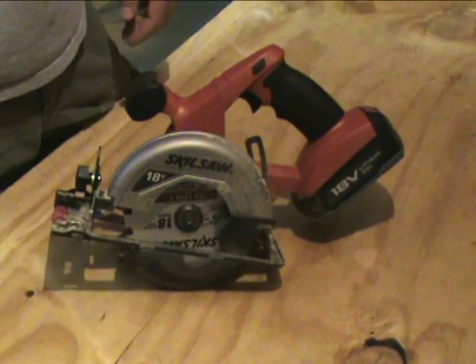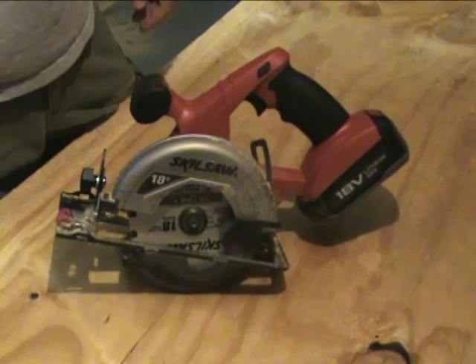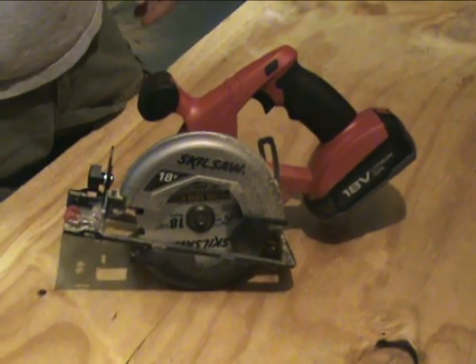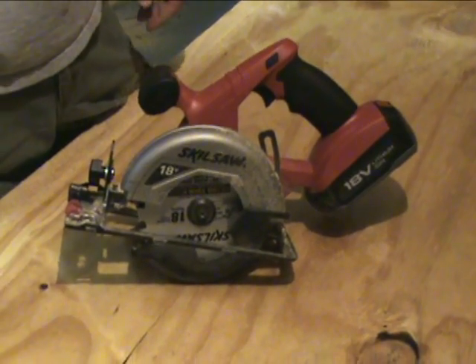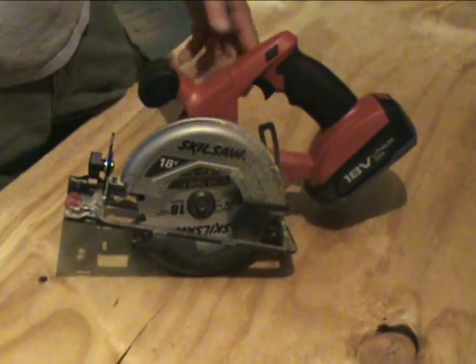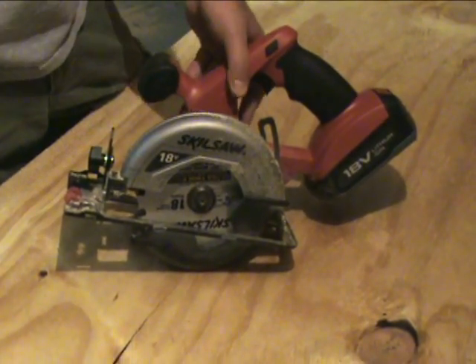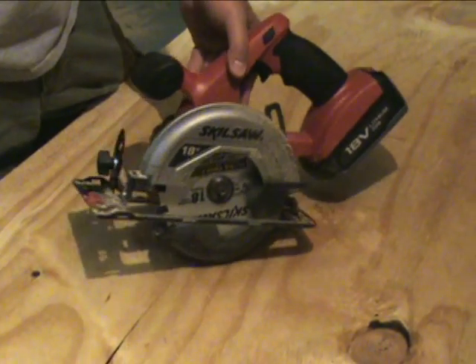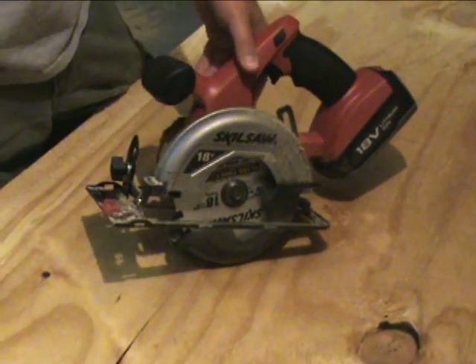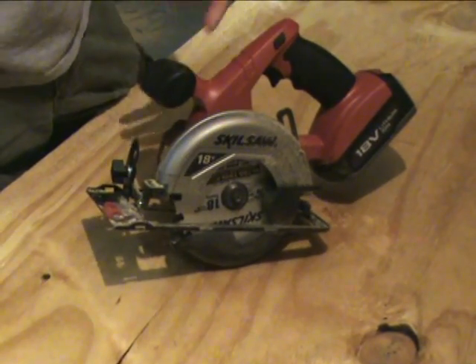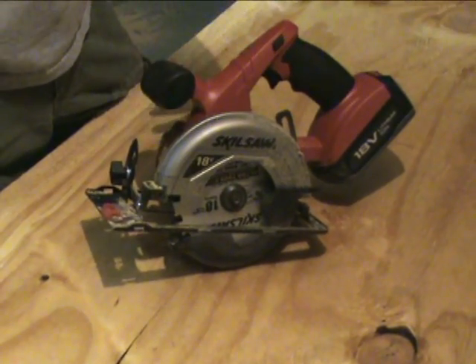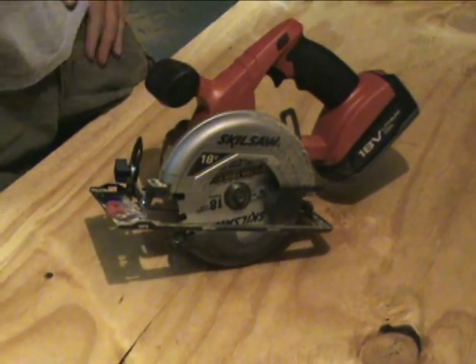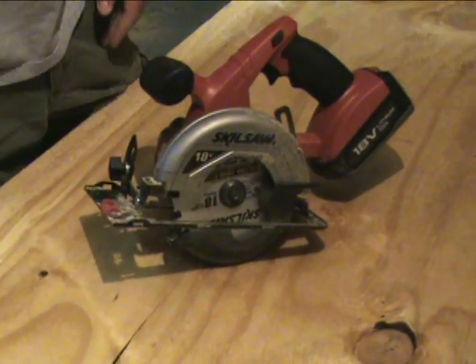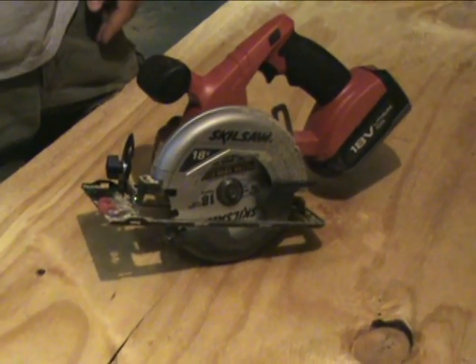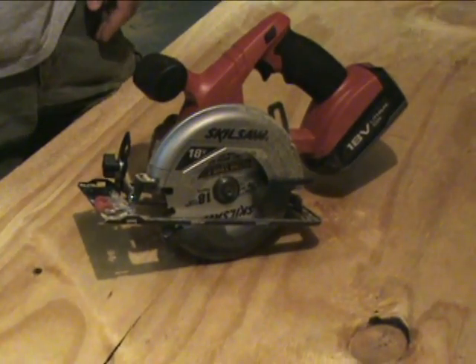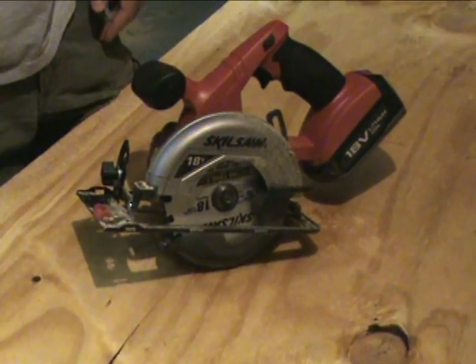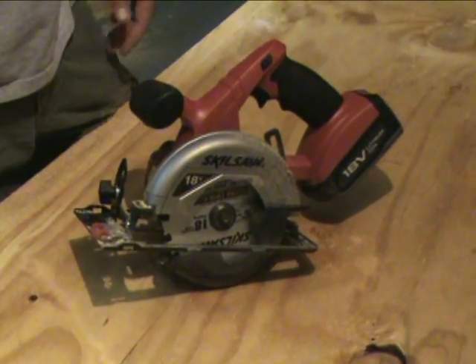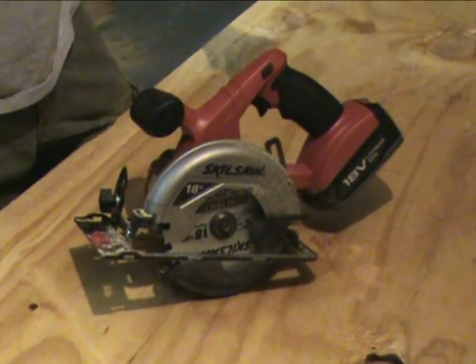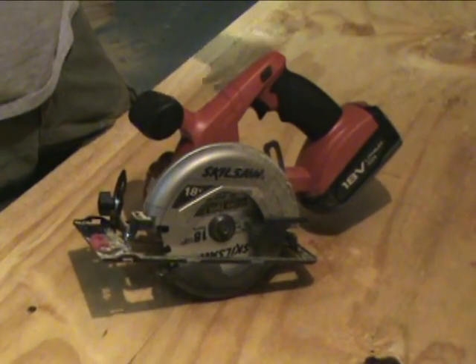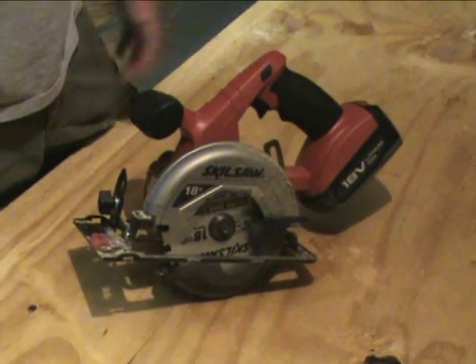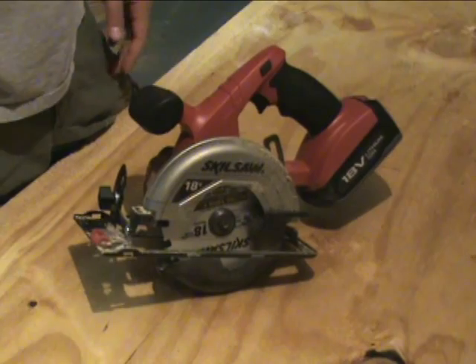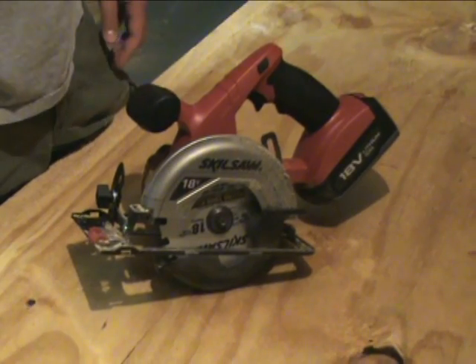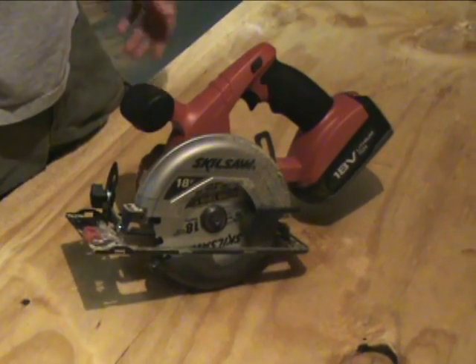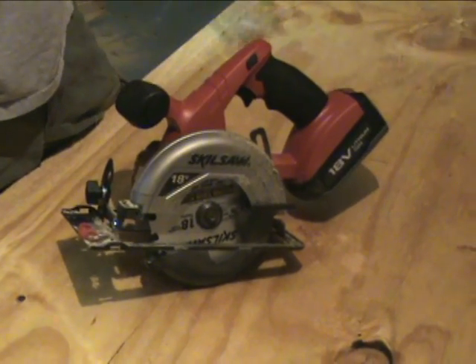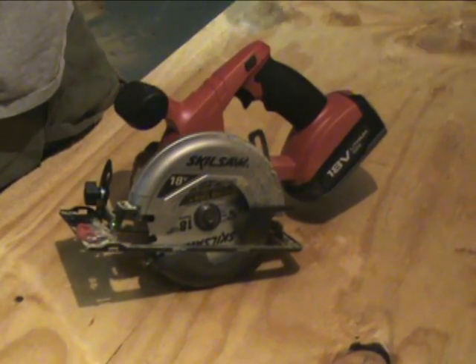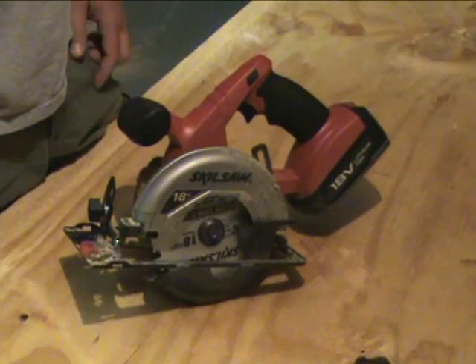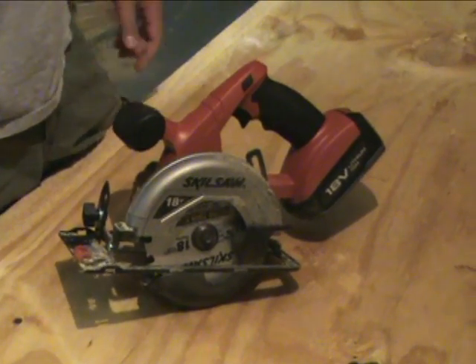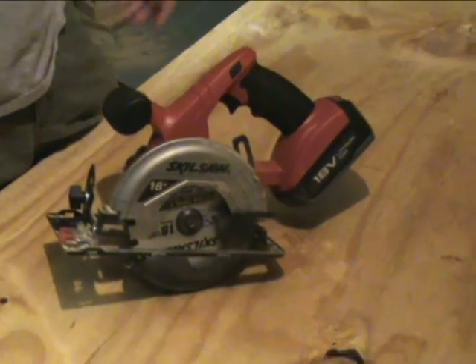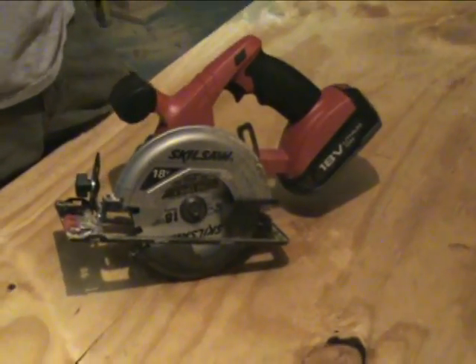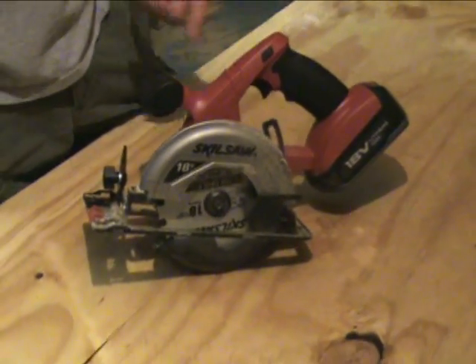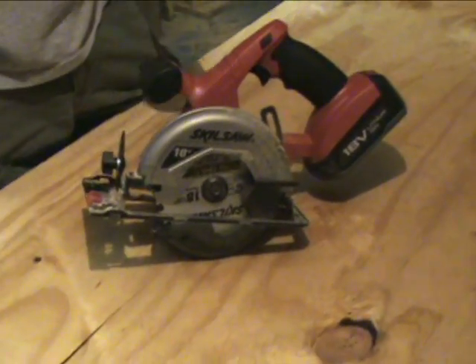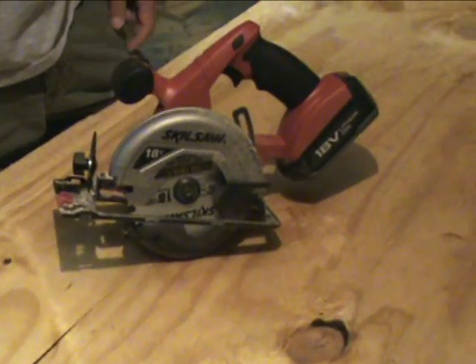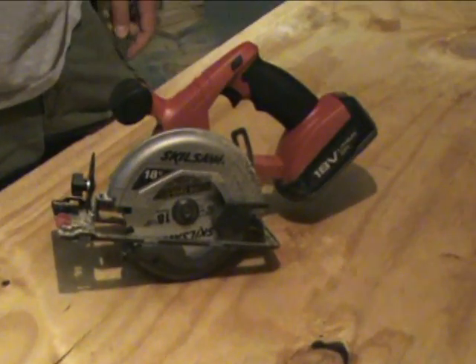Again, for three-quarter inch plywood with a five and three-eighths inch blade, it's pretty nice — going right through there, no problems at all. Doesn't bog down, able to rip through it pretty quick.